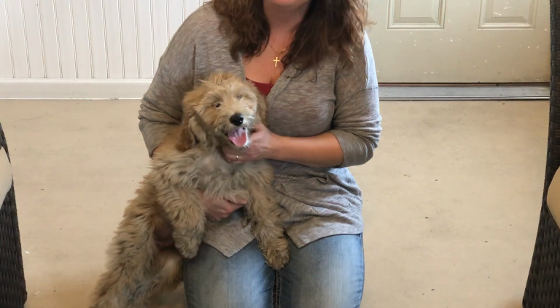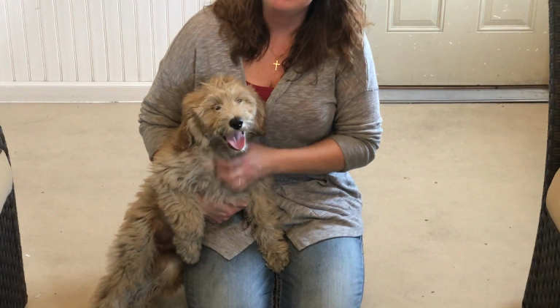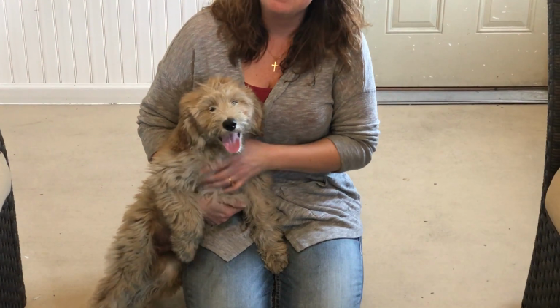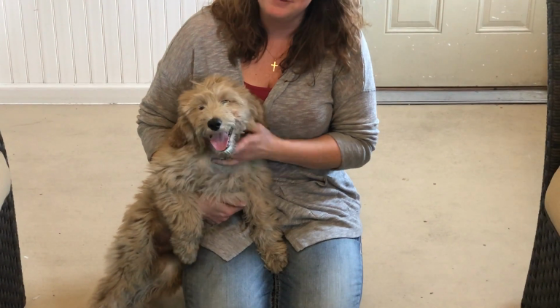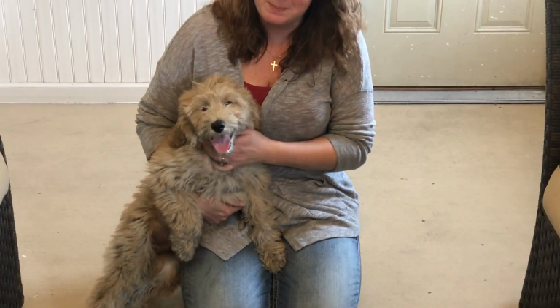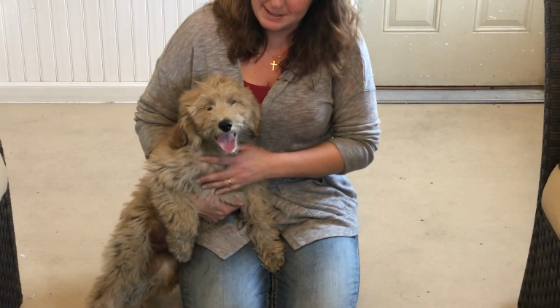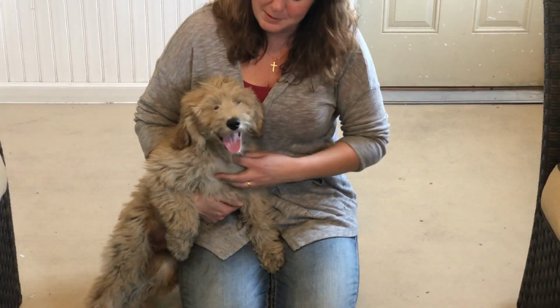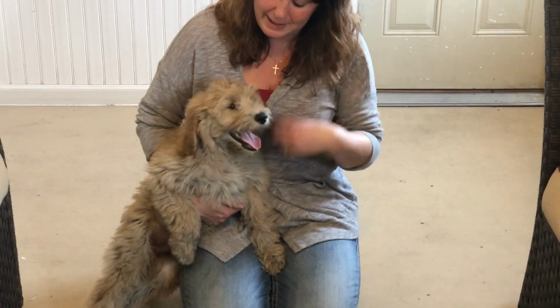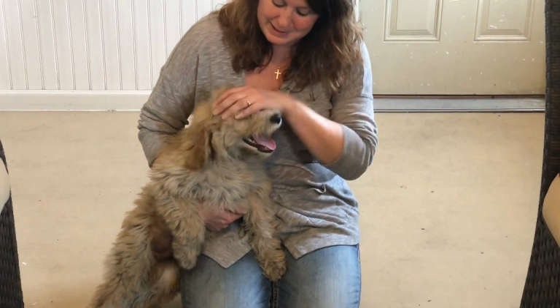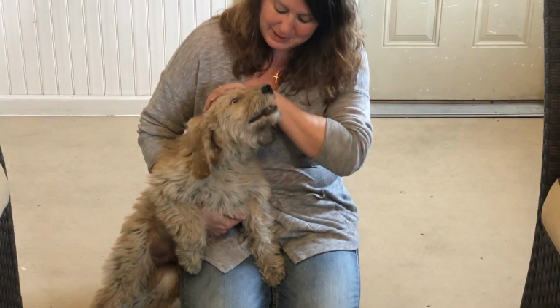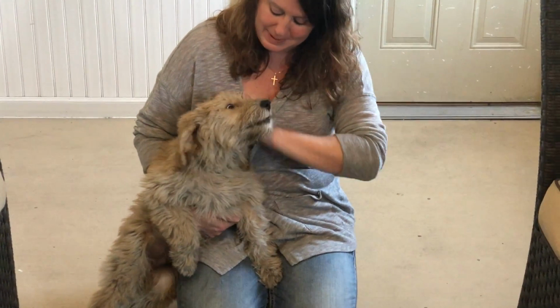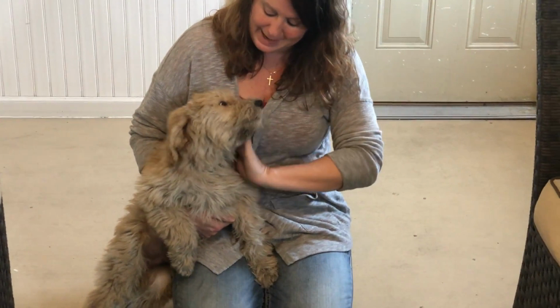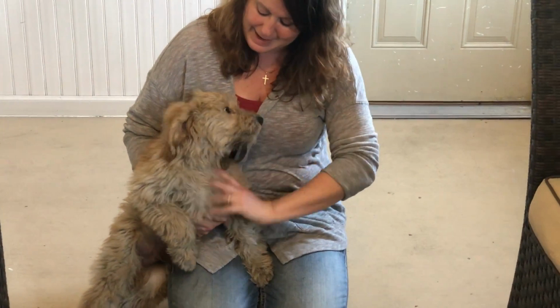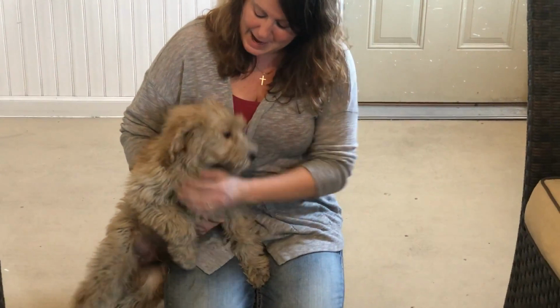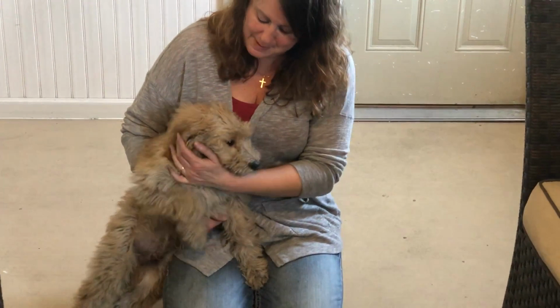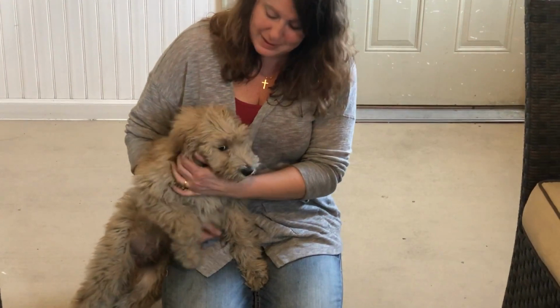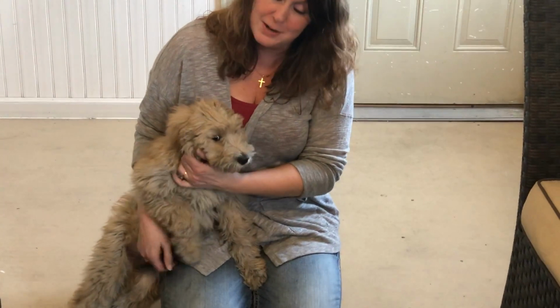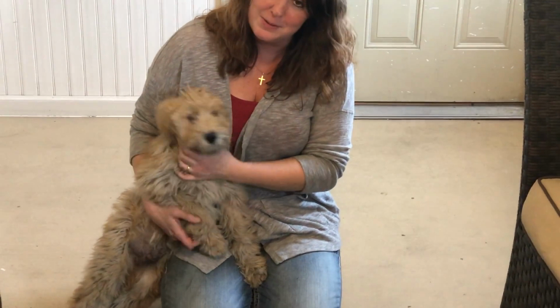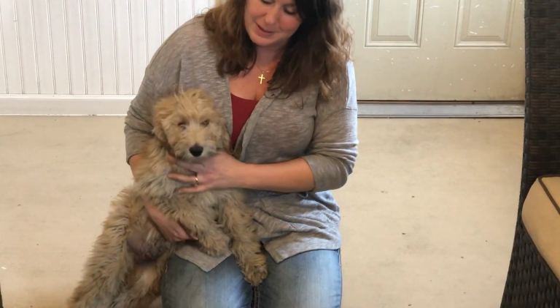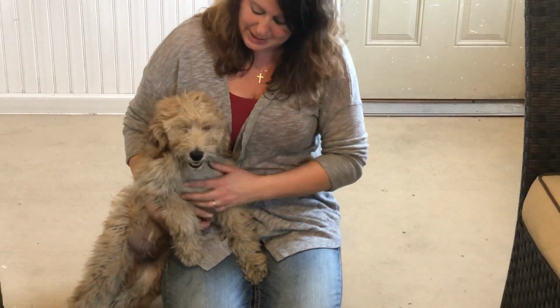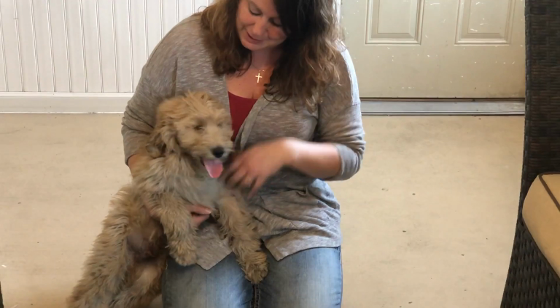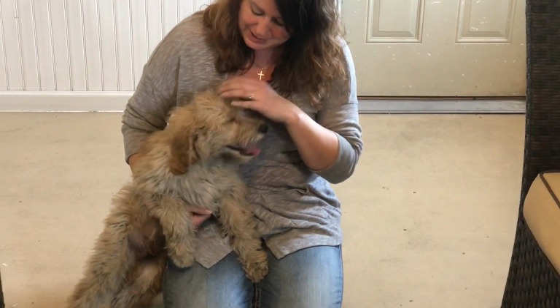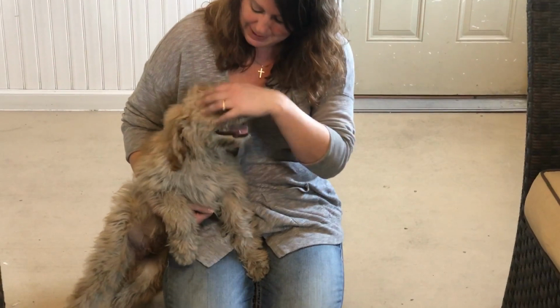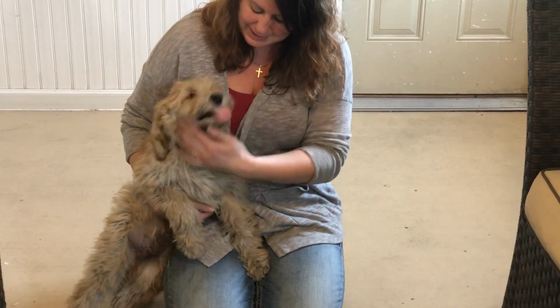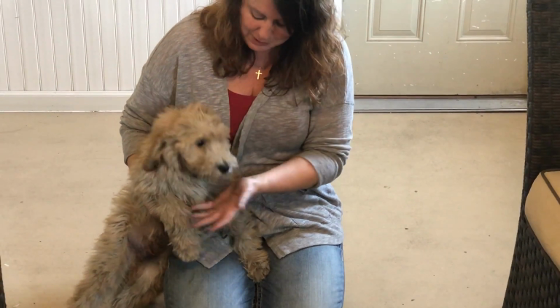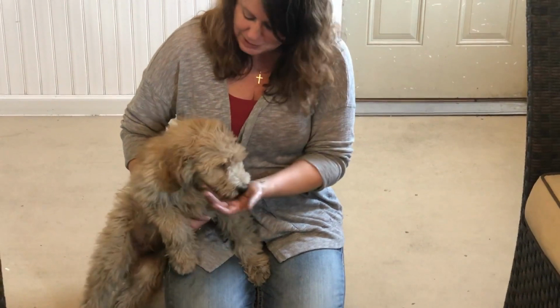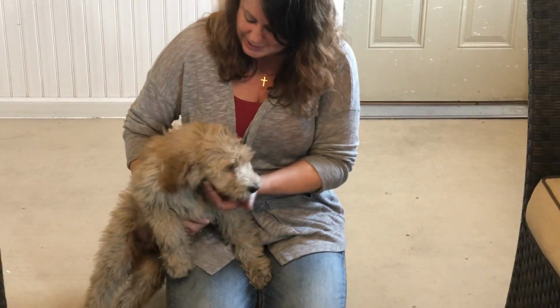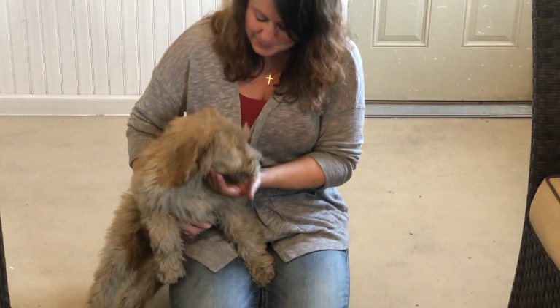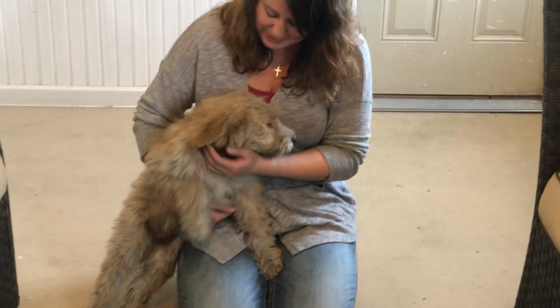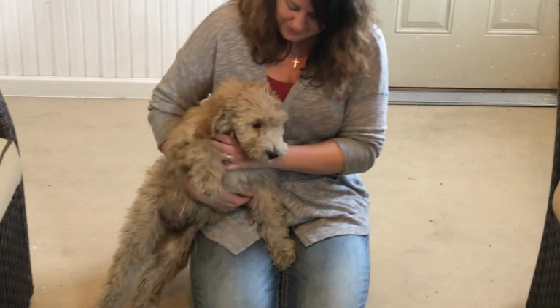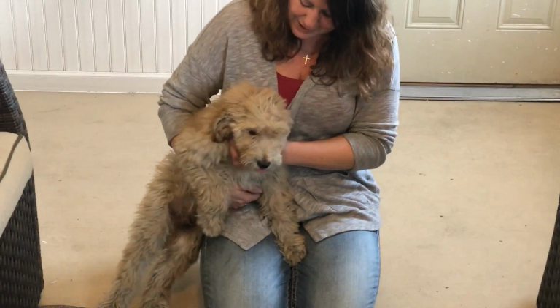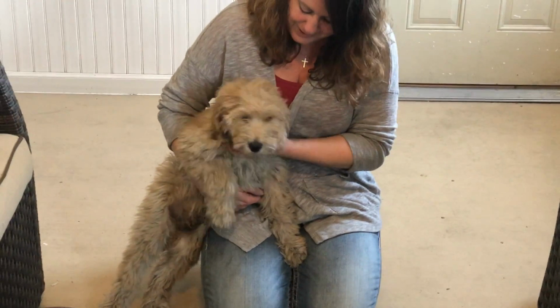We have the black male from Gypsy's Litter. We painted his toenails black. He is also going on 13 weeks. He's got a gorgeous, nice, wavy, curly coat.